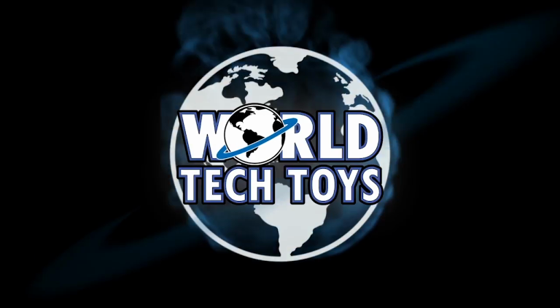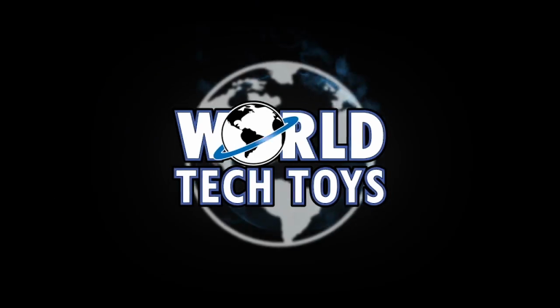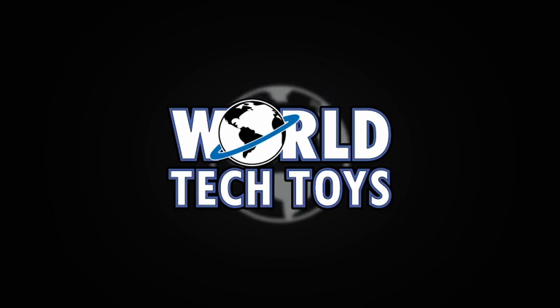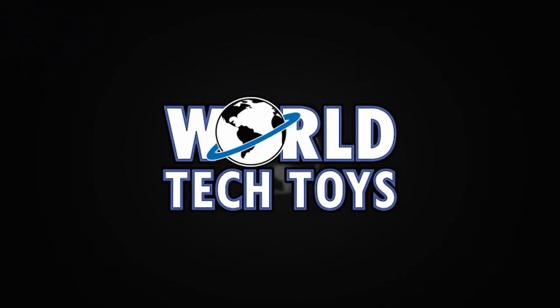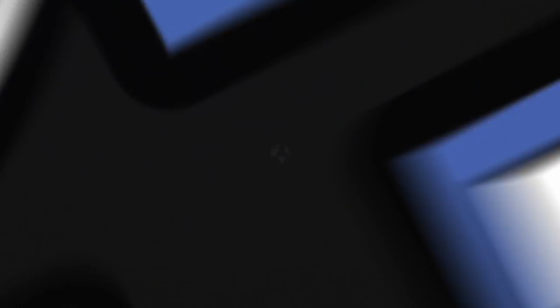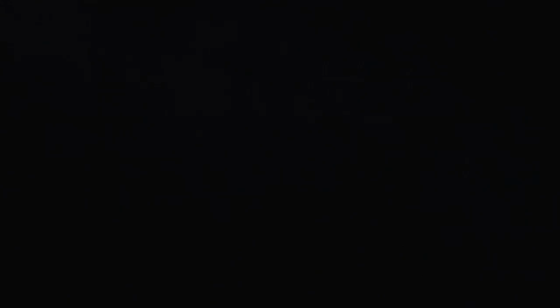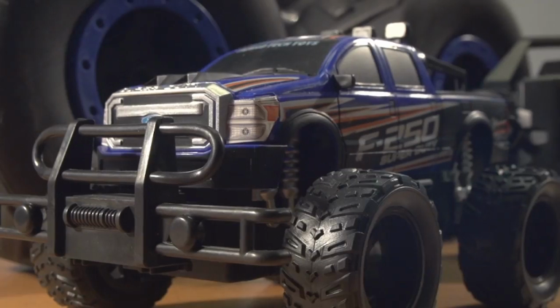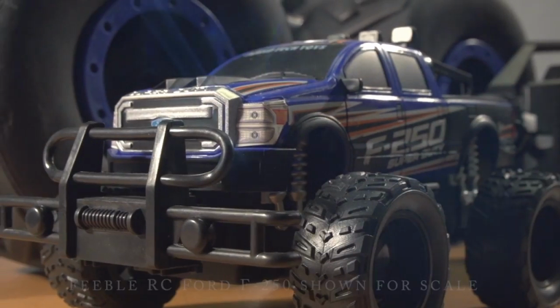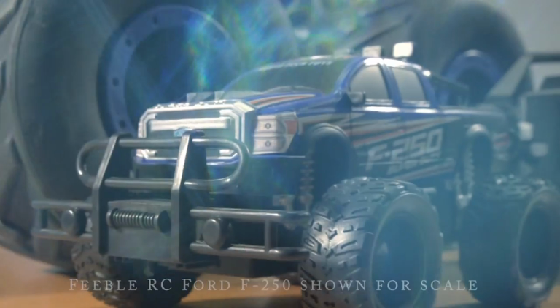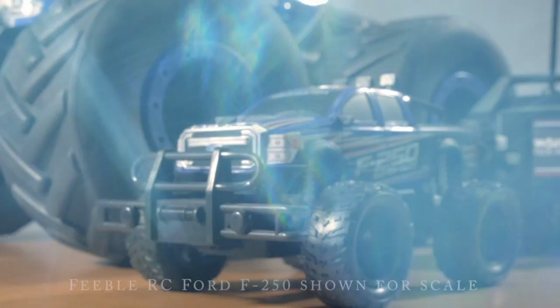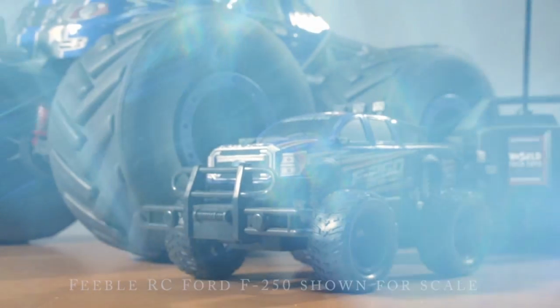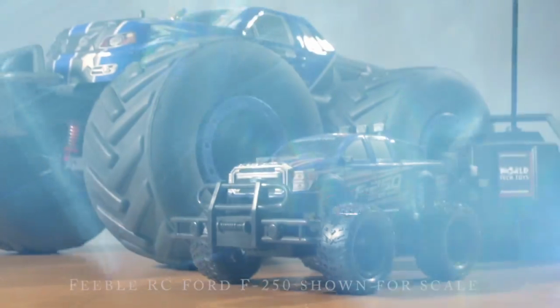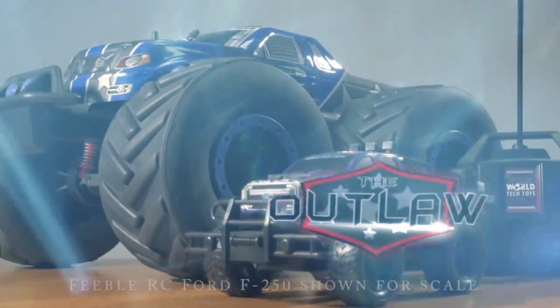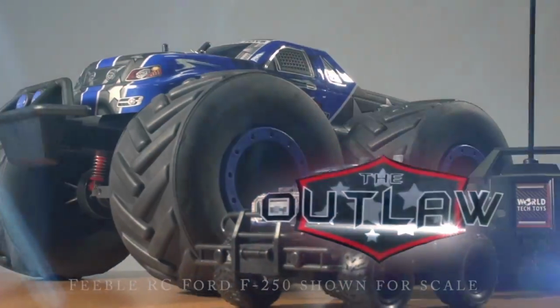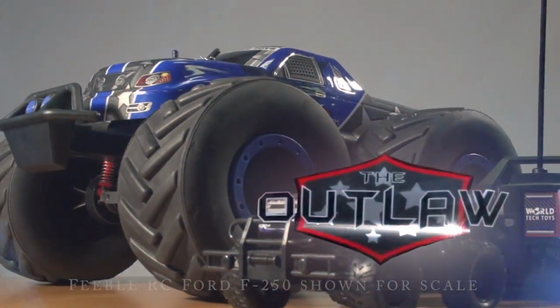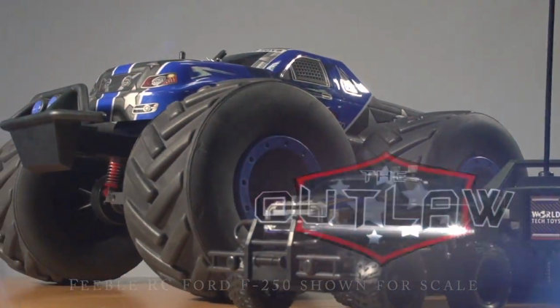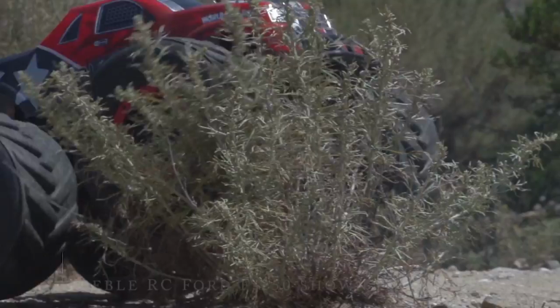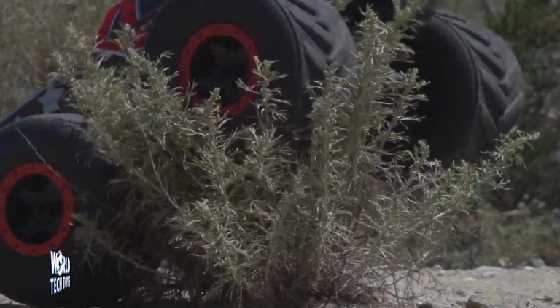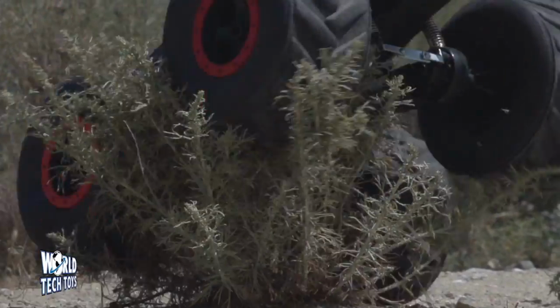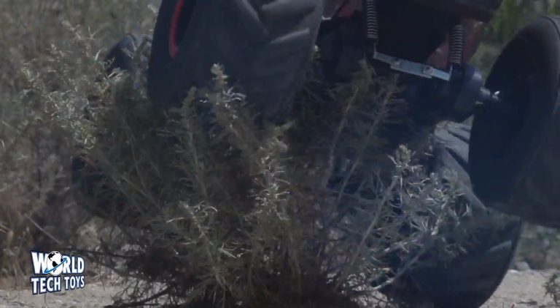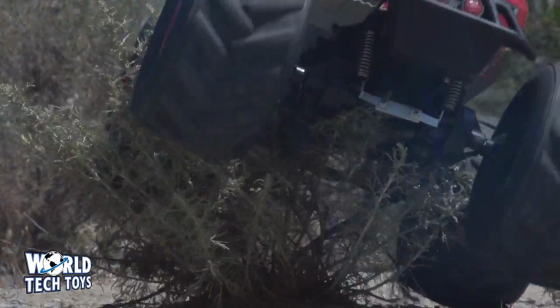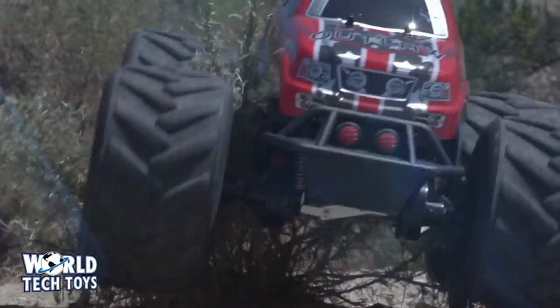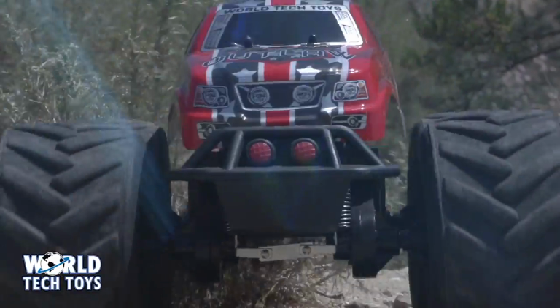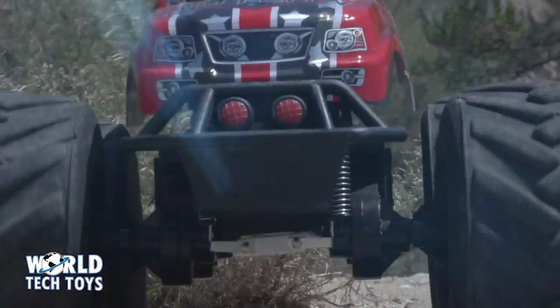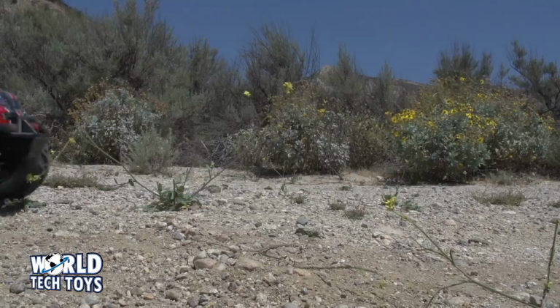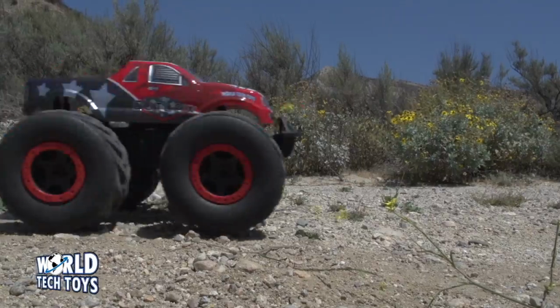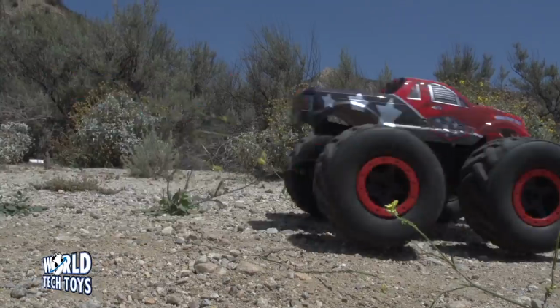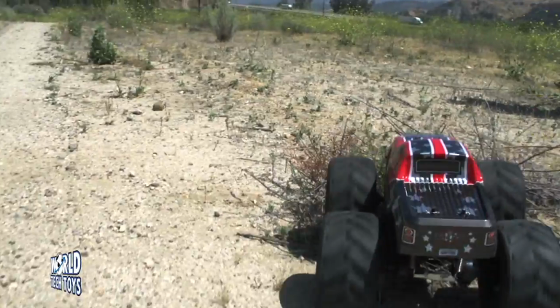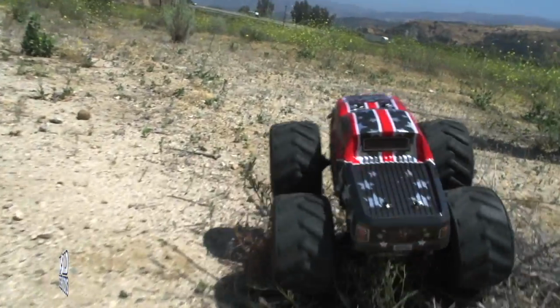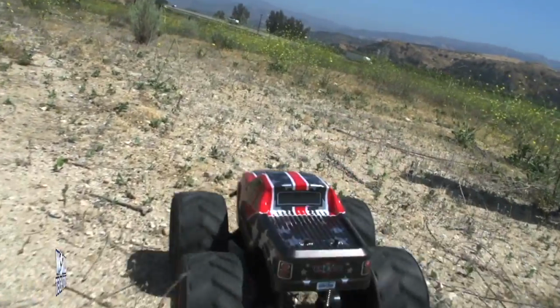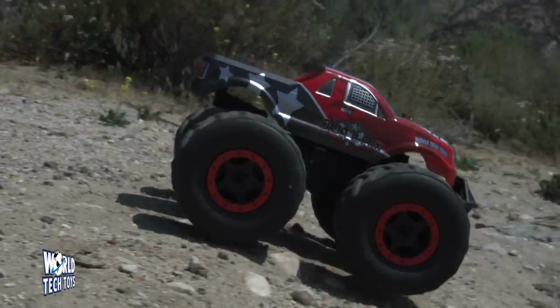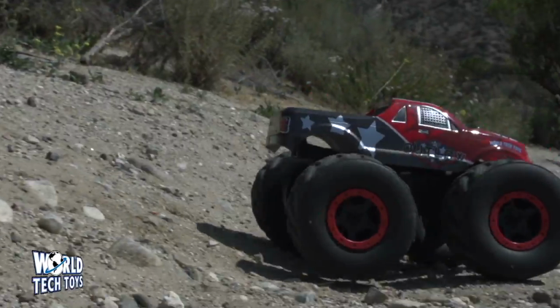World Tank Toys is proud to introduce the Outlaw RC Monster Truck. This beast can handle any terrain: dirt, rocks, even sand.